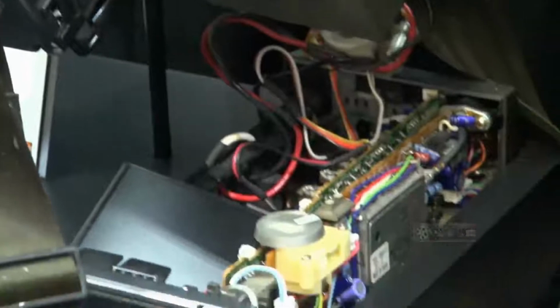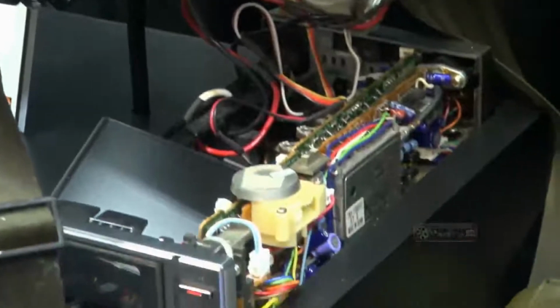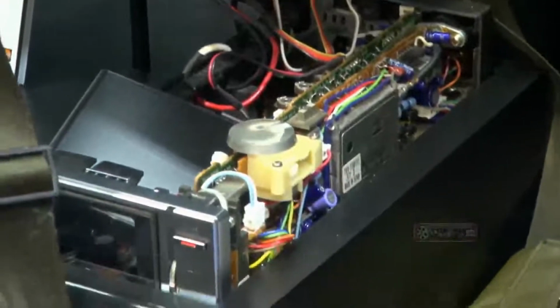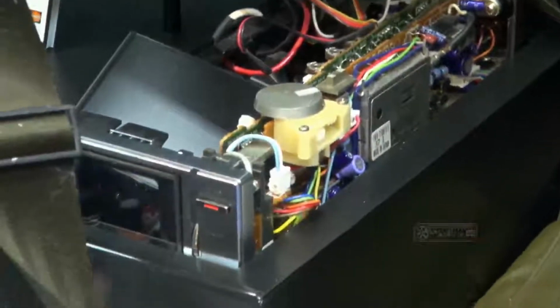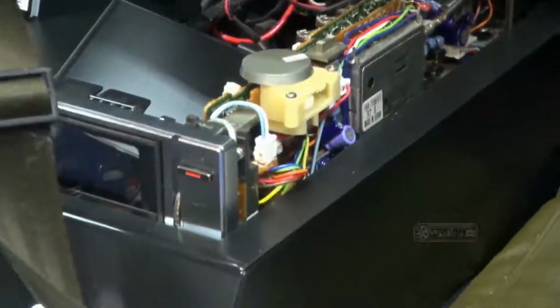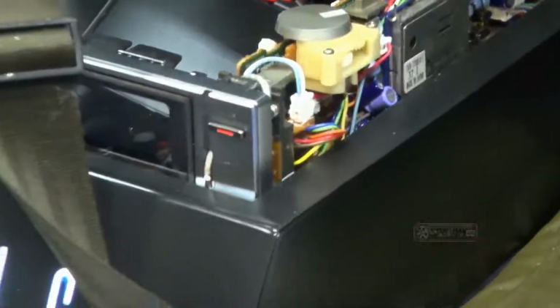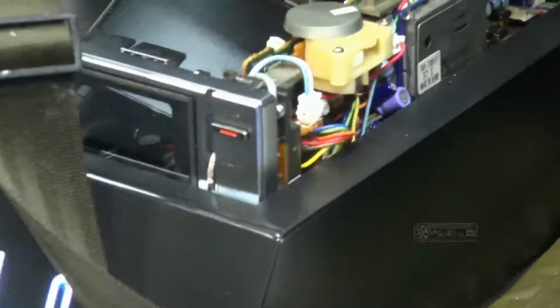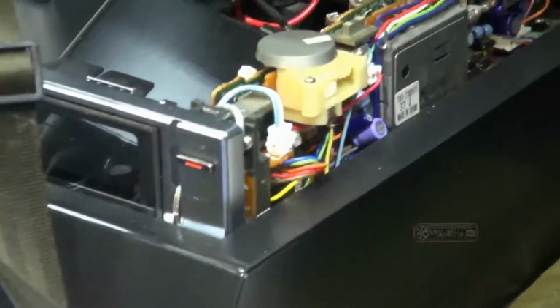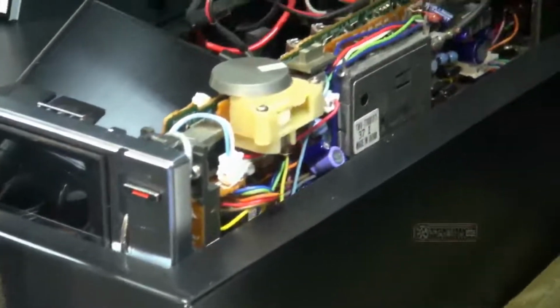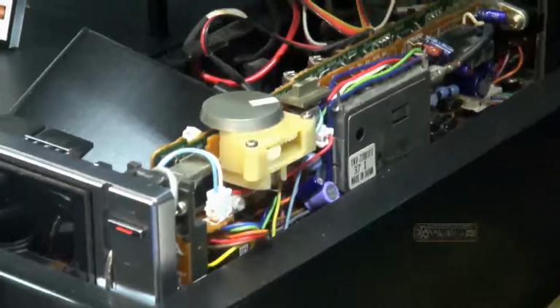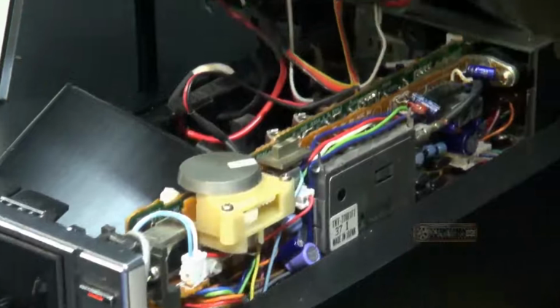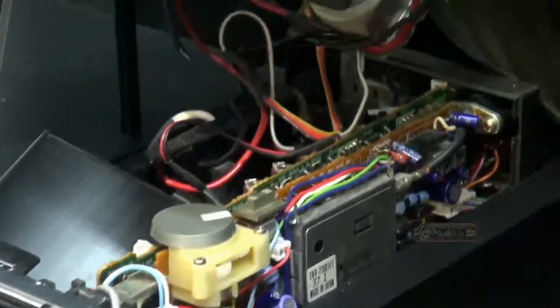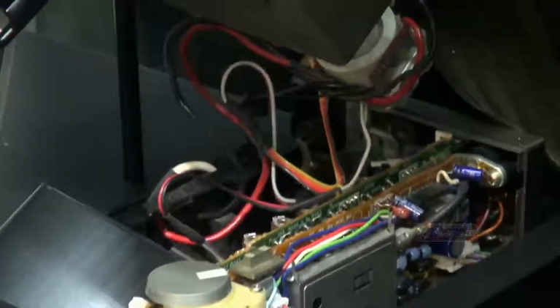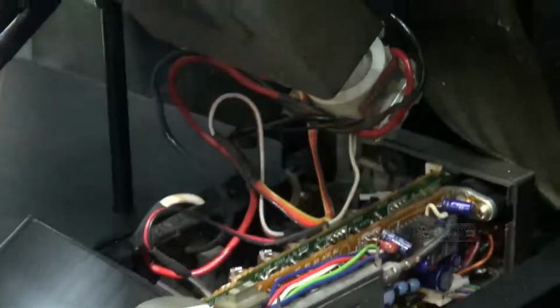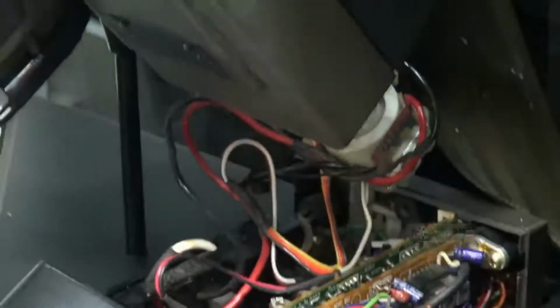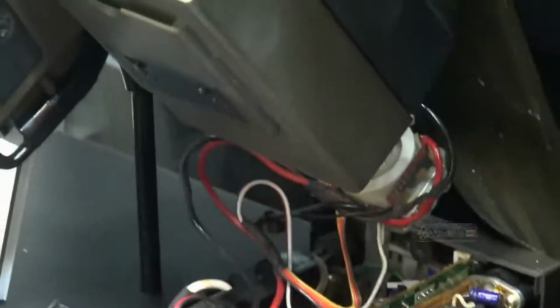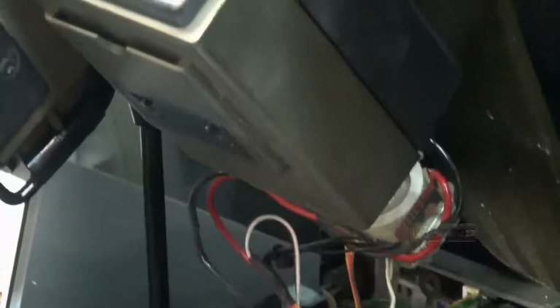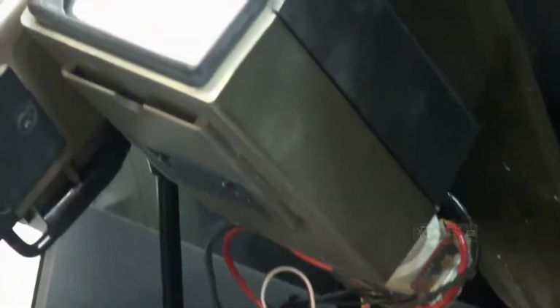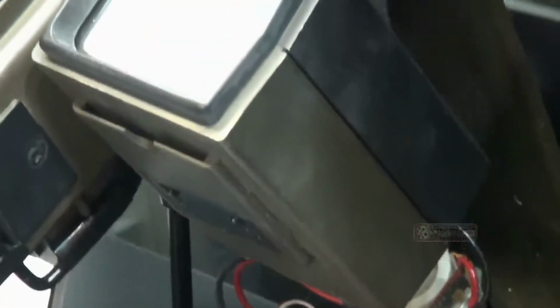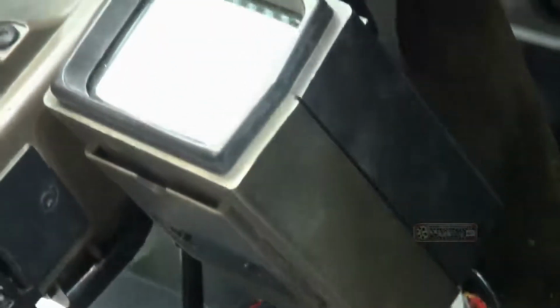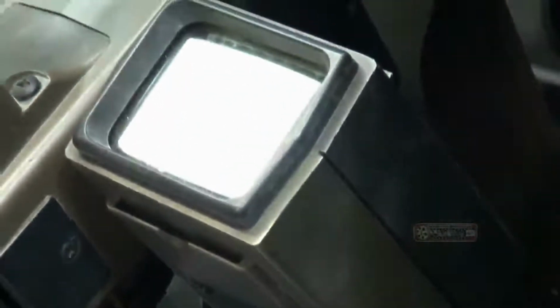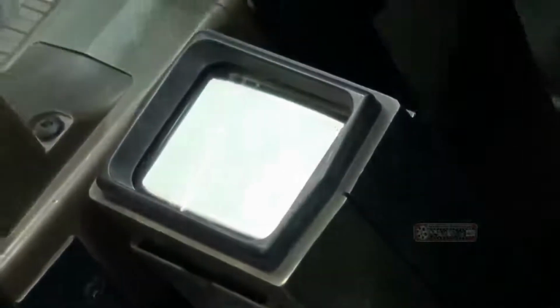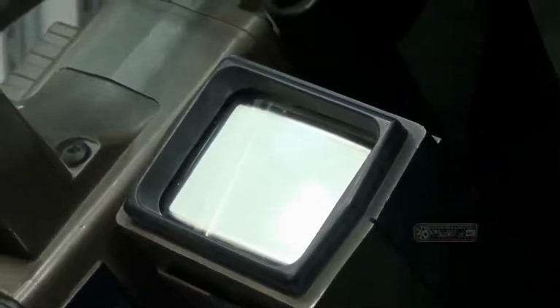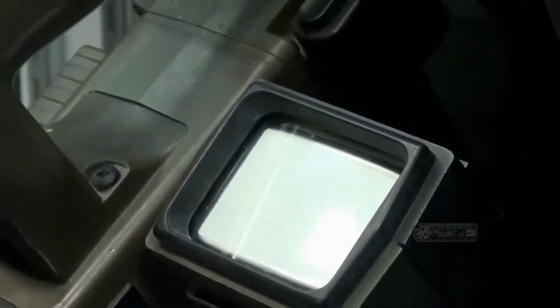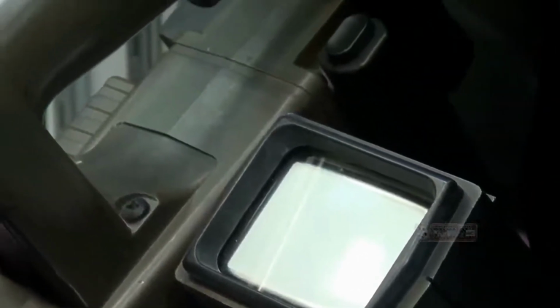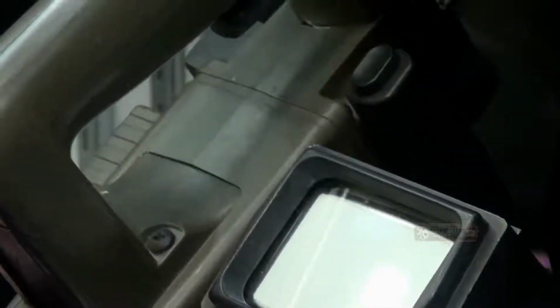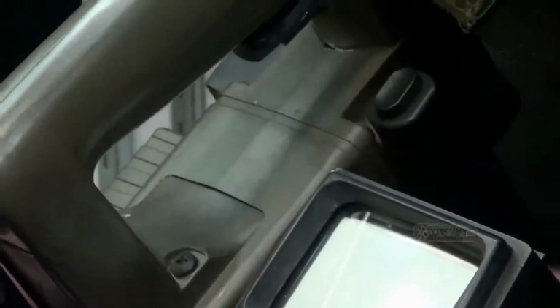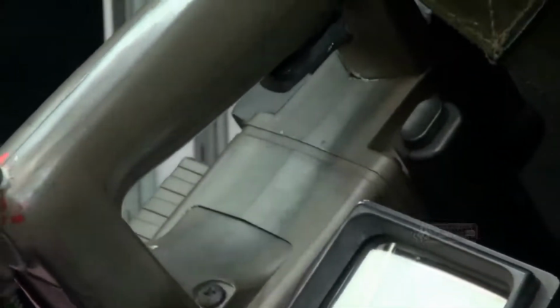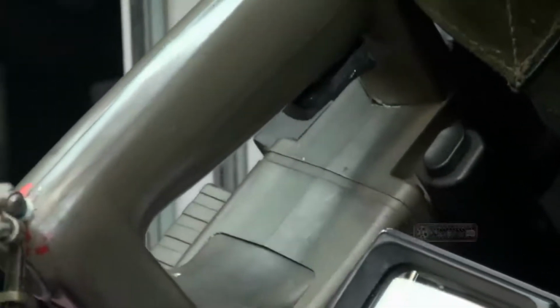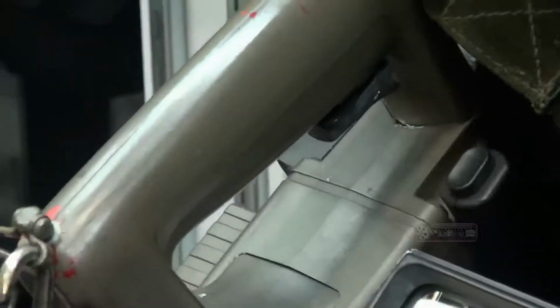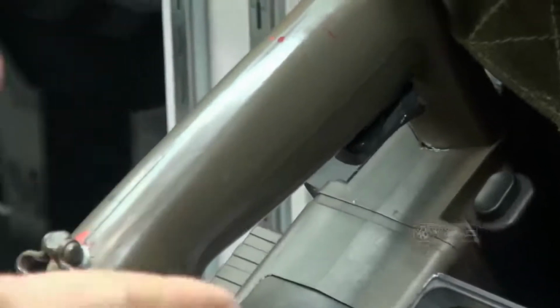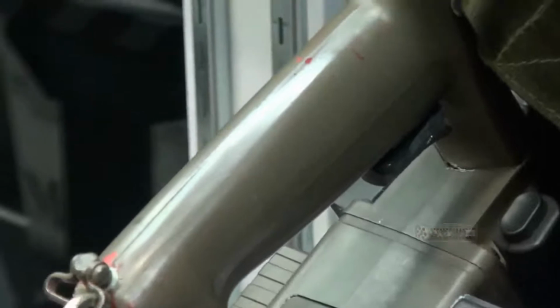One of the awesome things about this is that when we acquired it, it came from the son of one of the visual effects guys on the film. He still had a Umatic tape that actually had the original graphics that they streamed through this onto this screen.